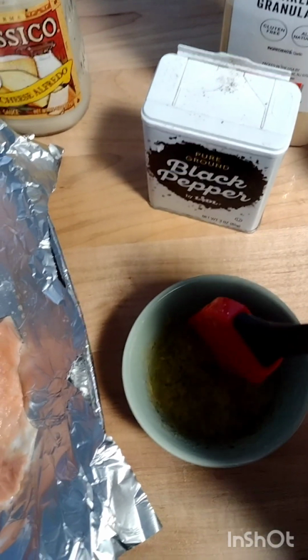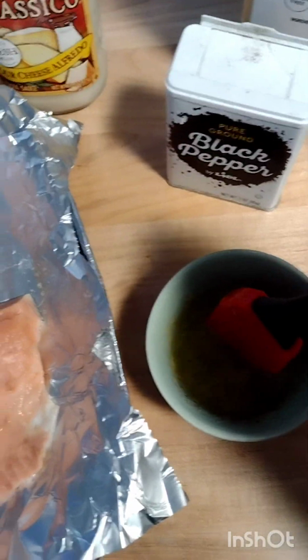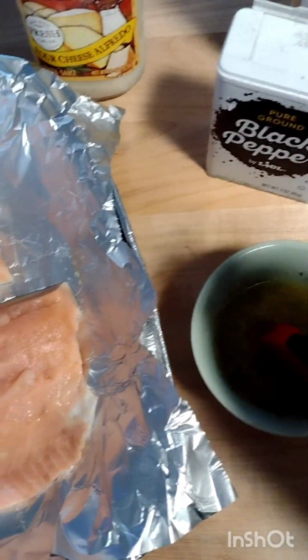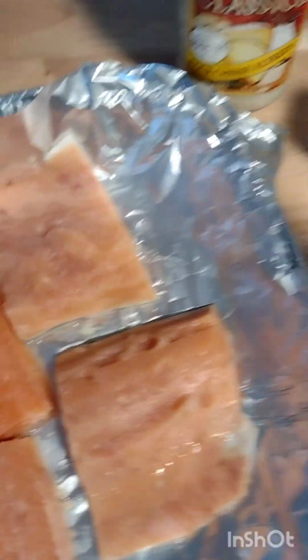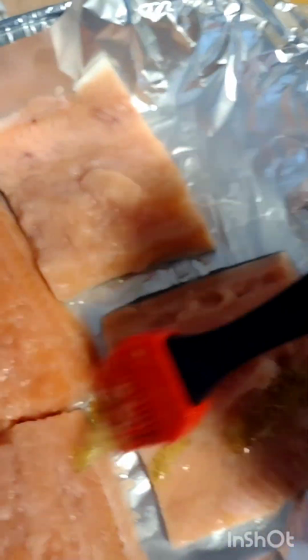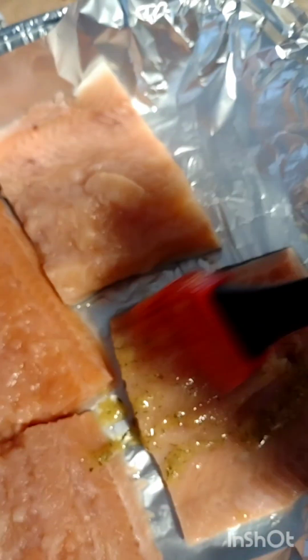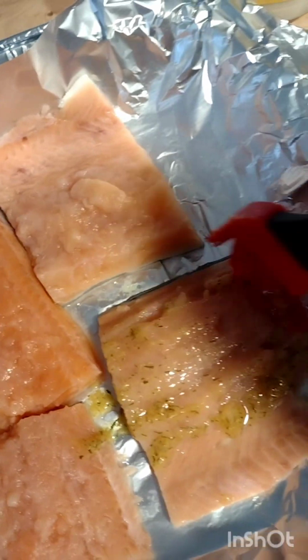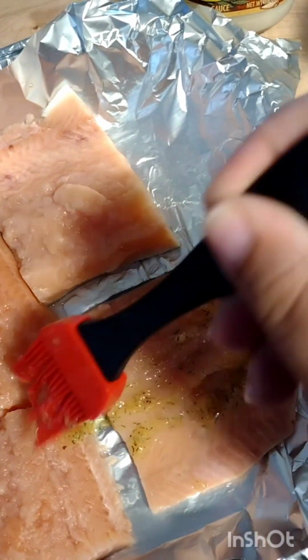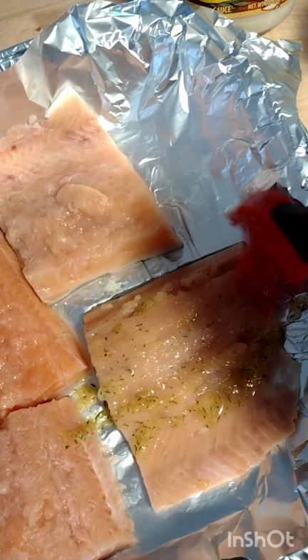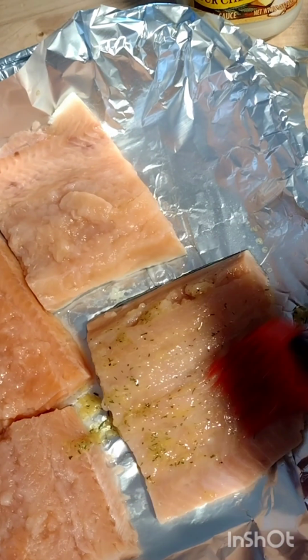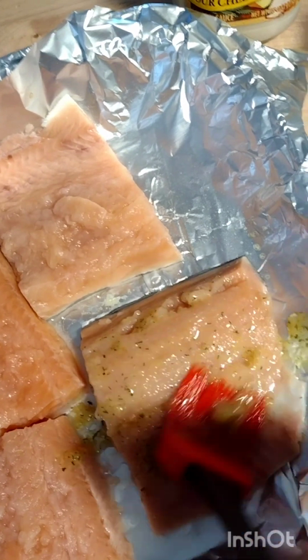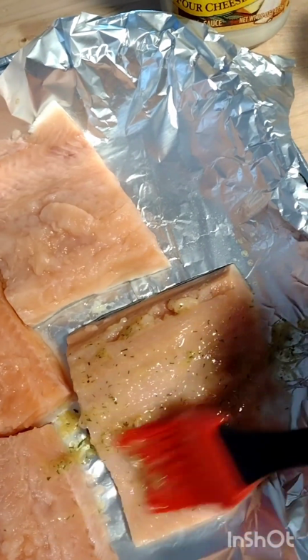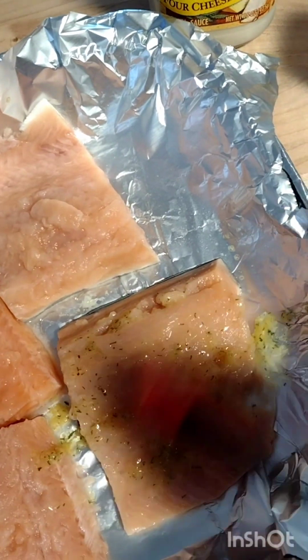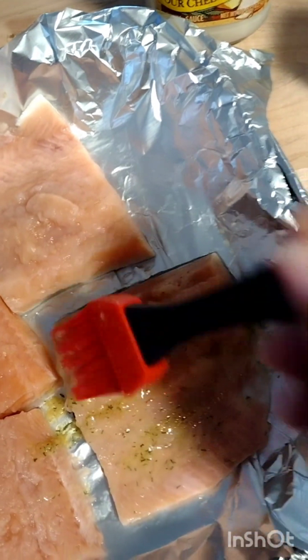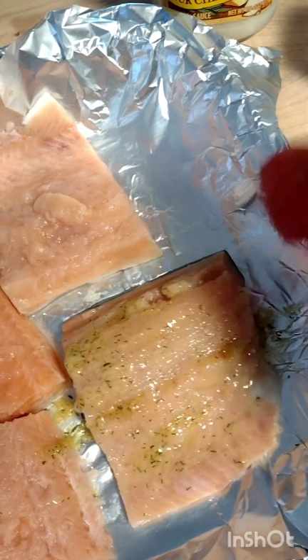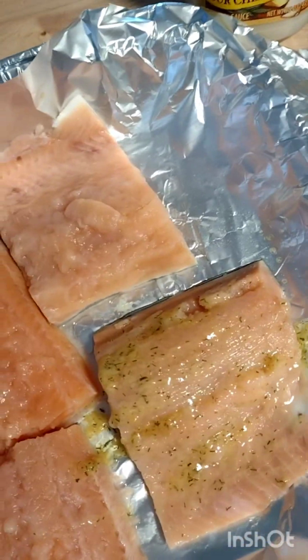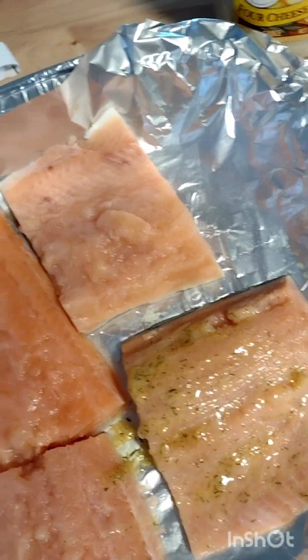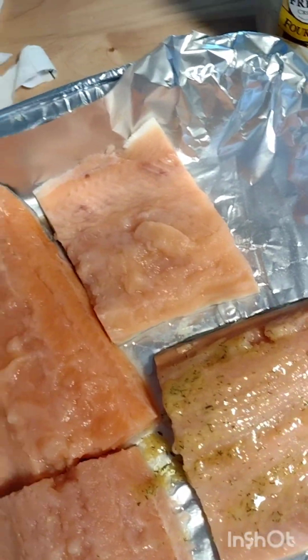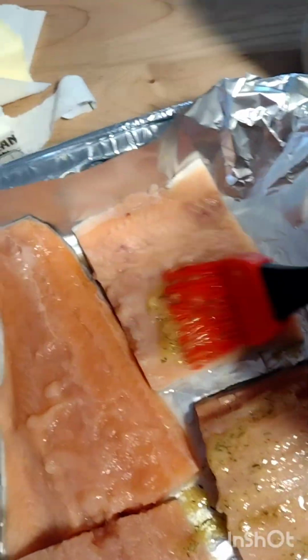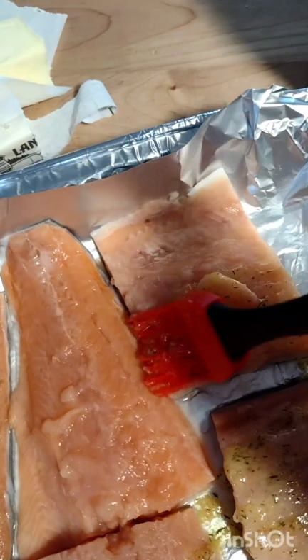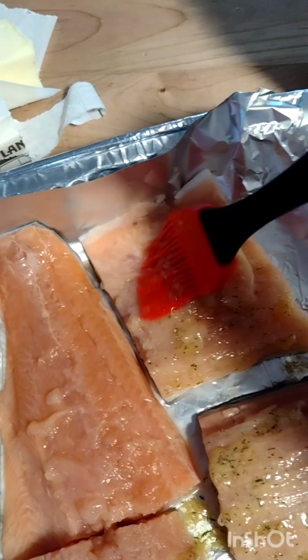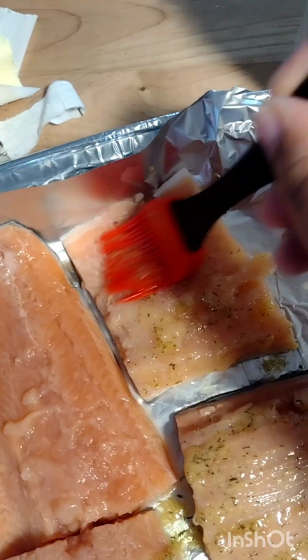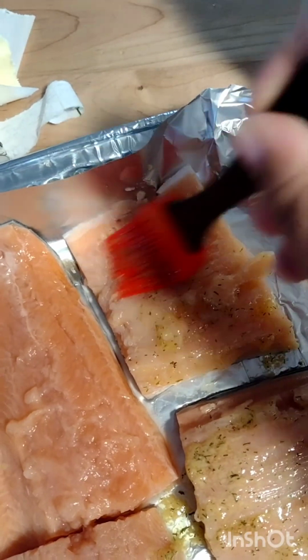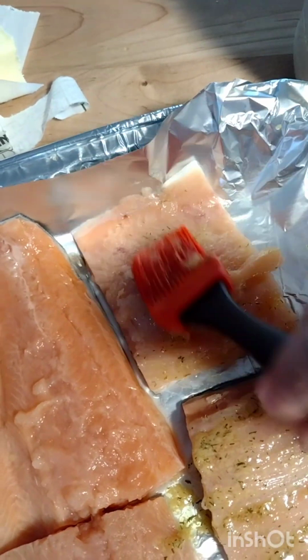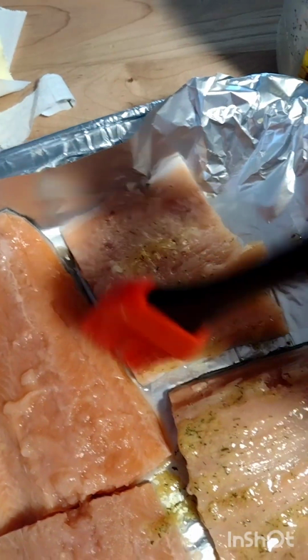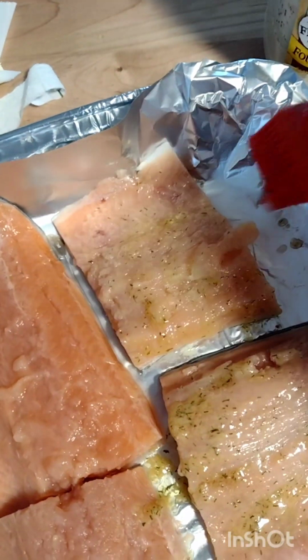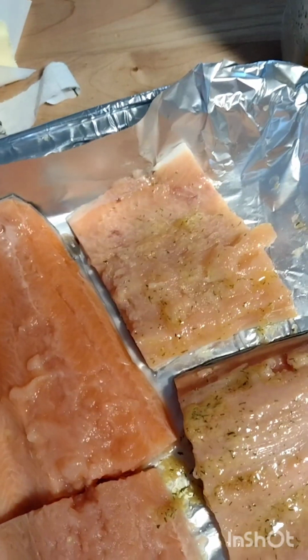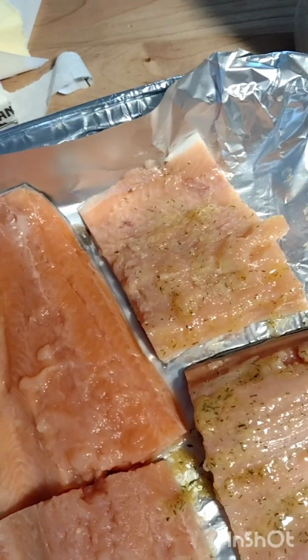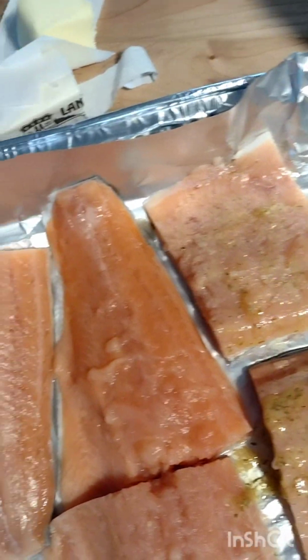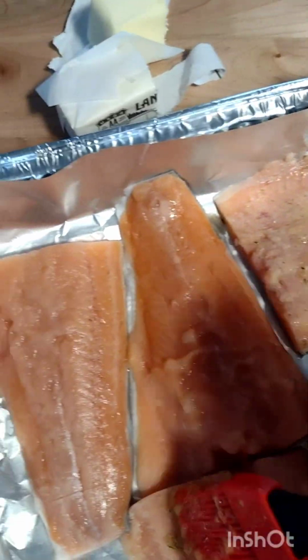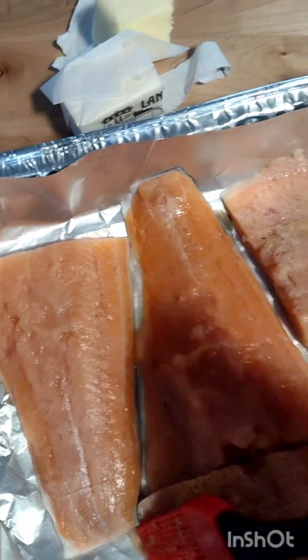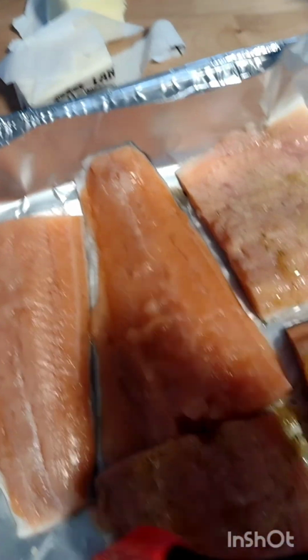Let's go ahead and baste this — just put that on top of it, just like that. Yeah, it smells so good already.